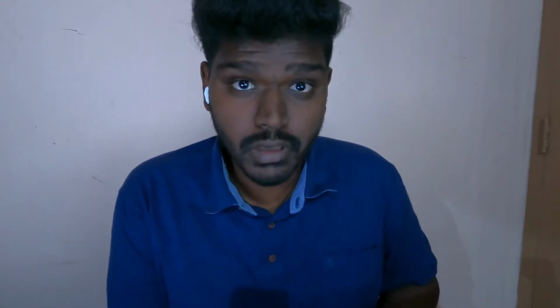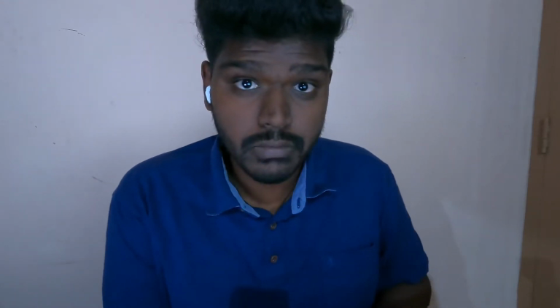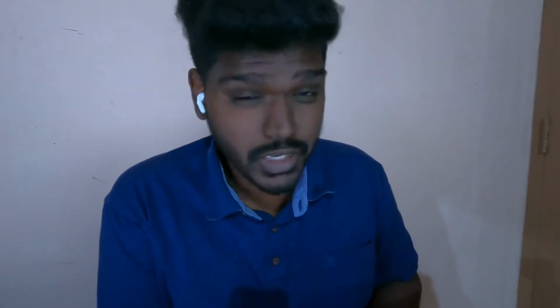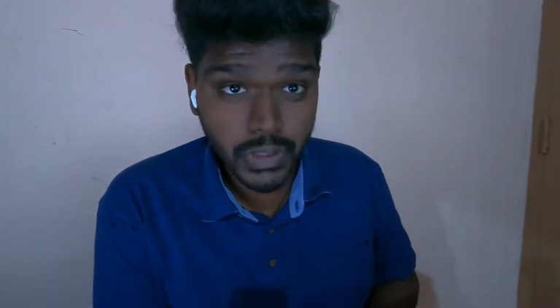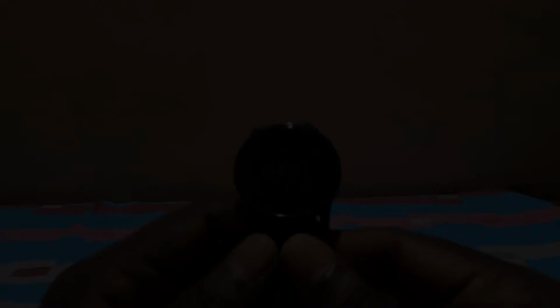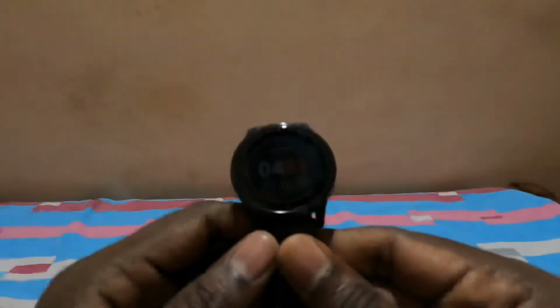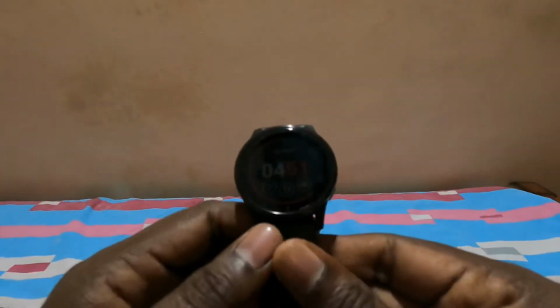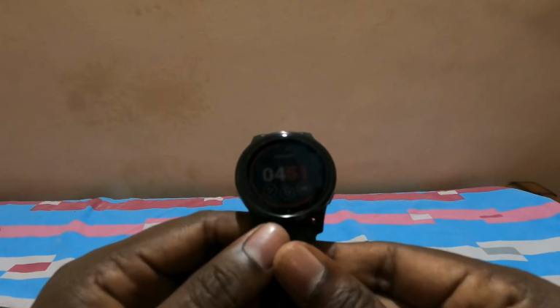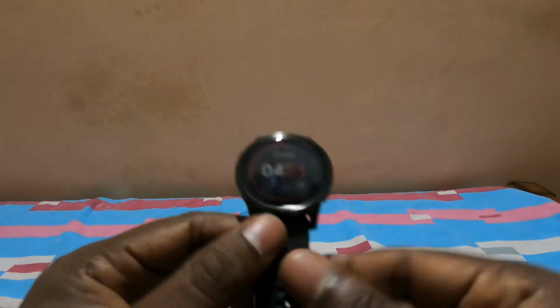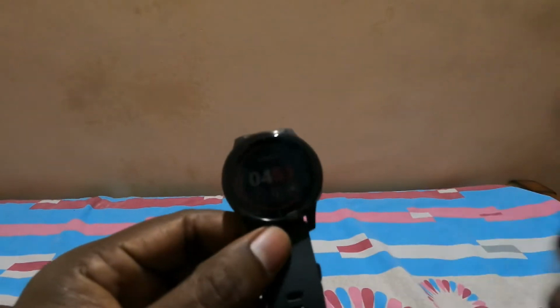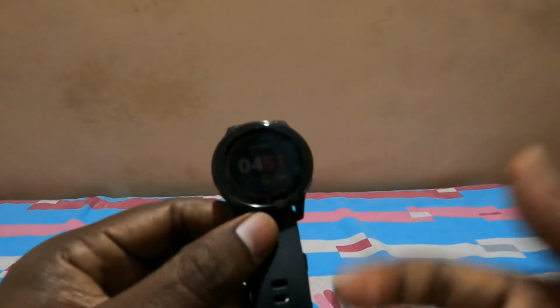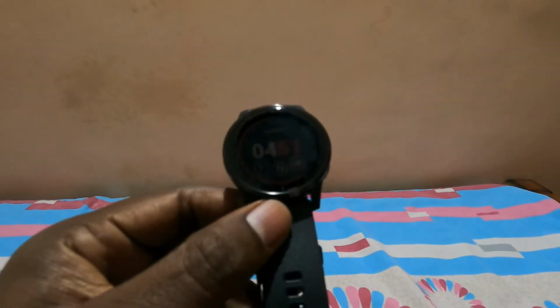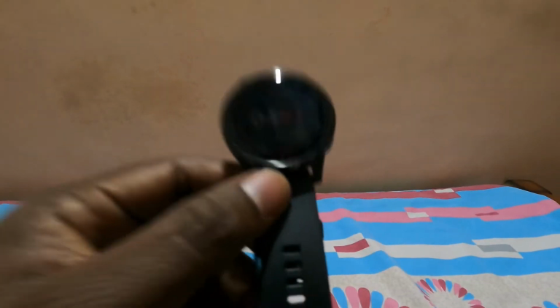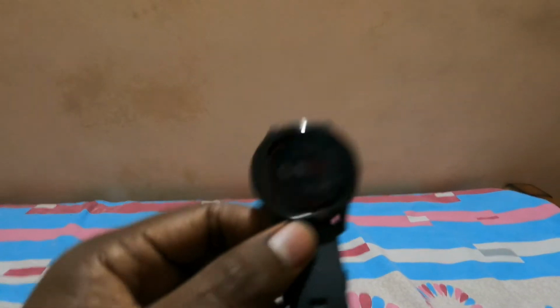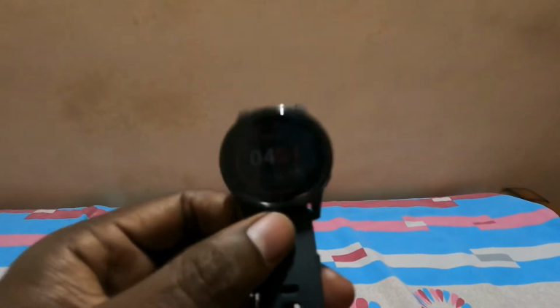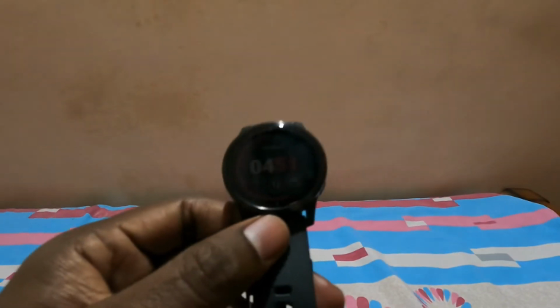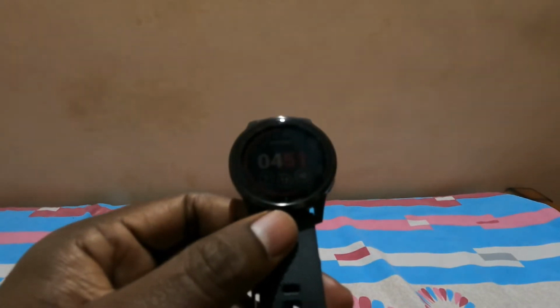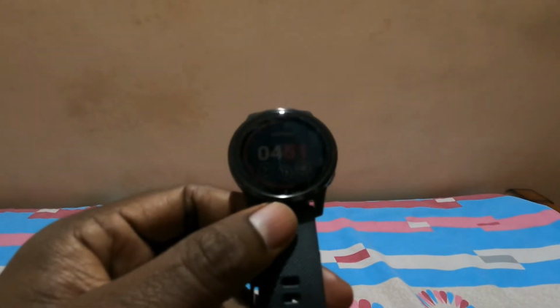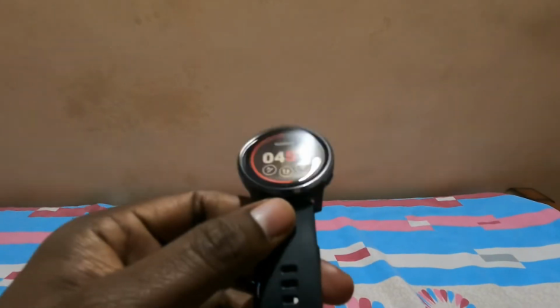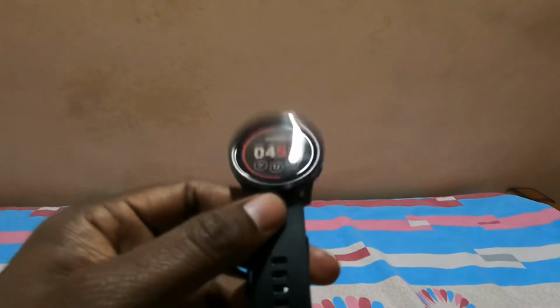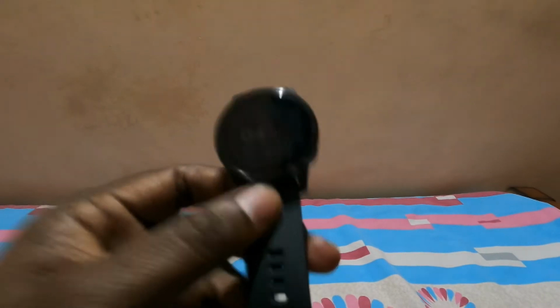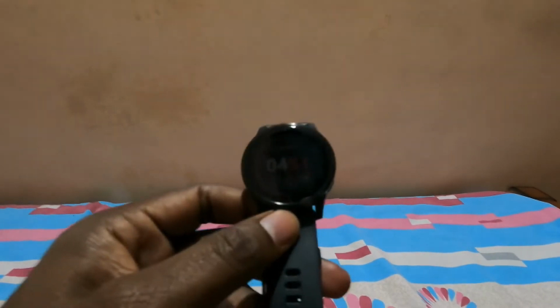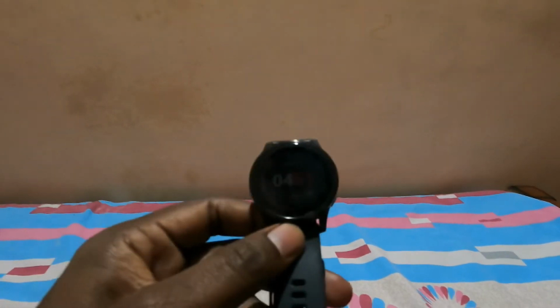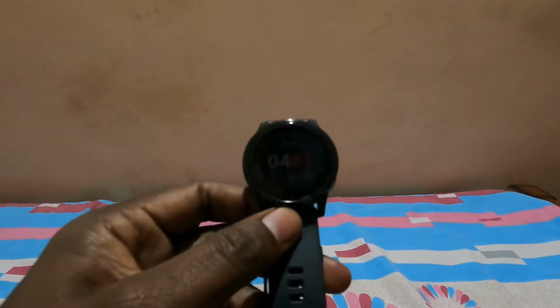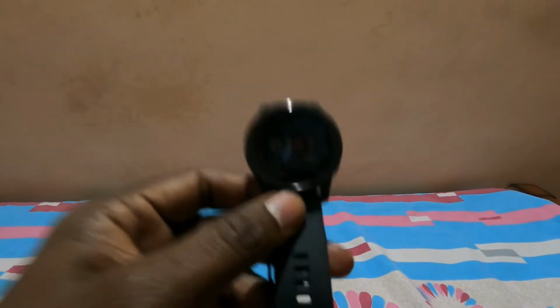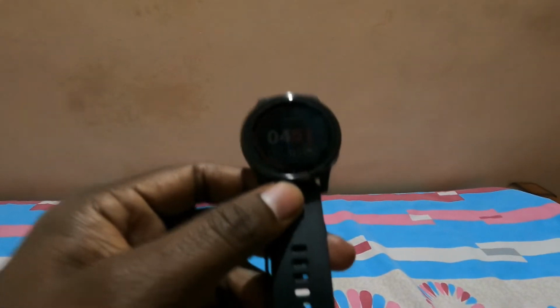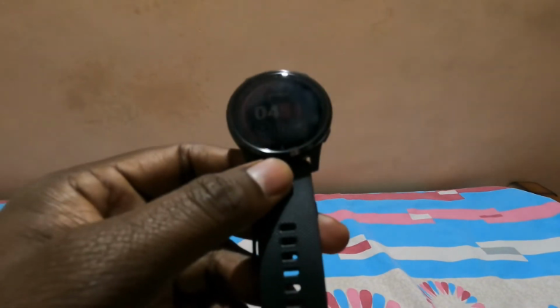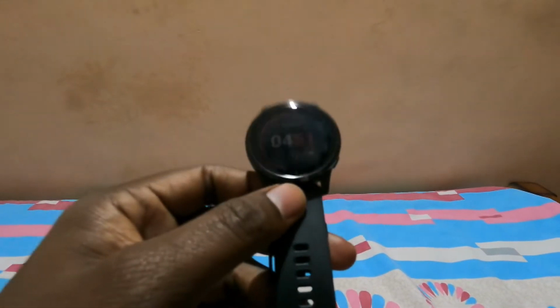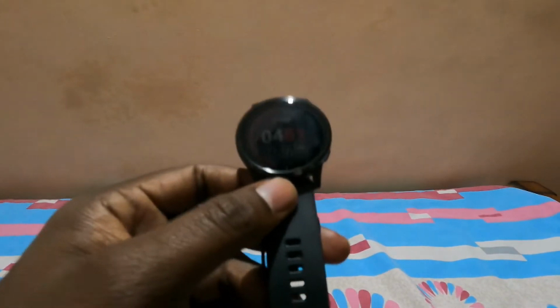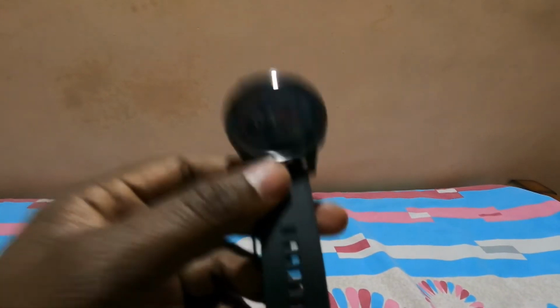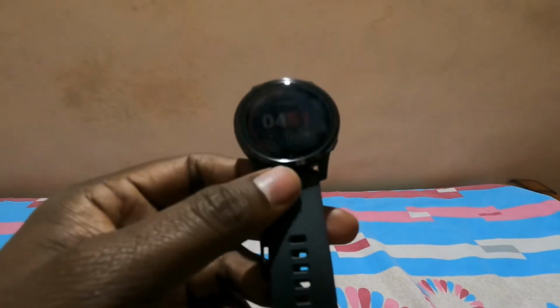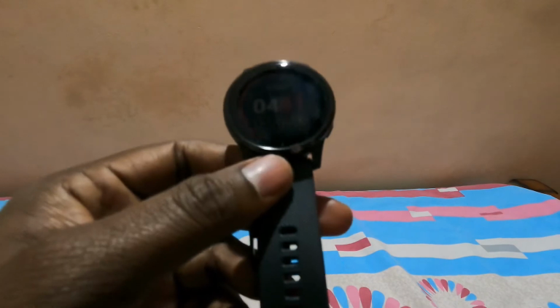Let's deep dive into the functionality of this particular watch. Before I get into the functionality, let me give you a few basic specs.